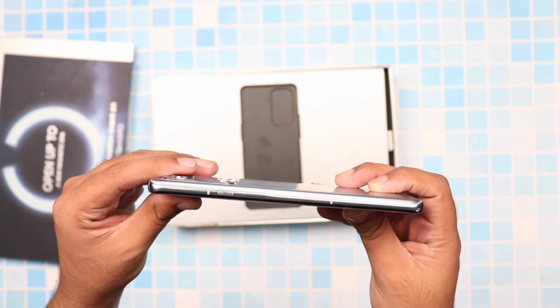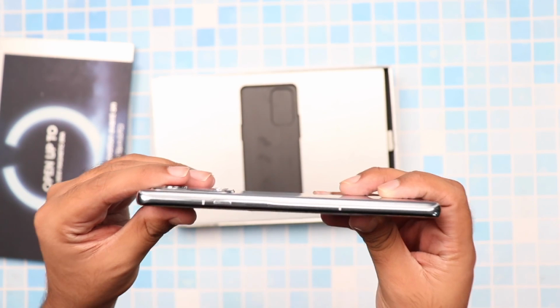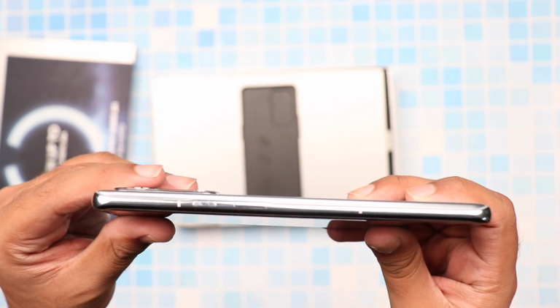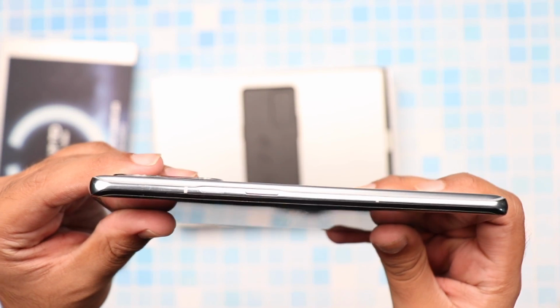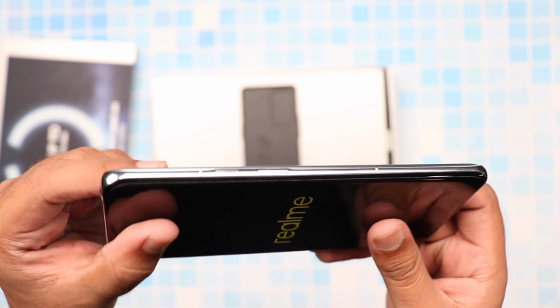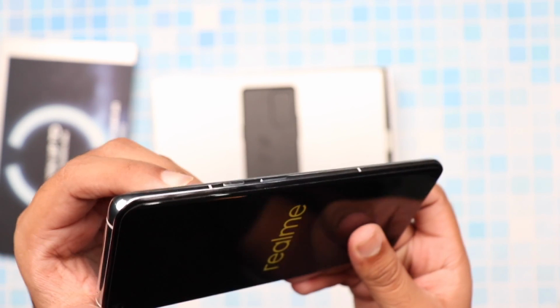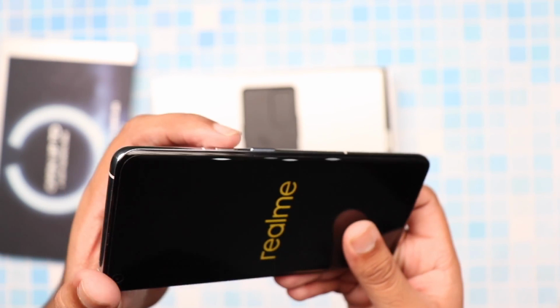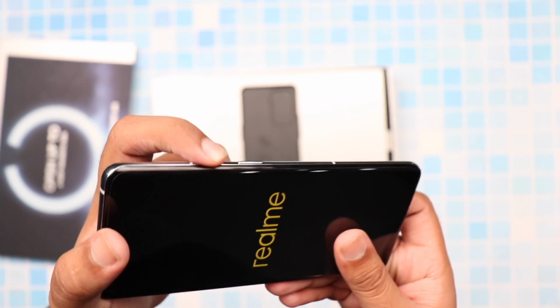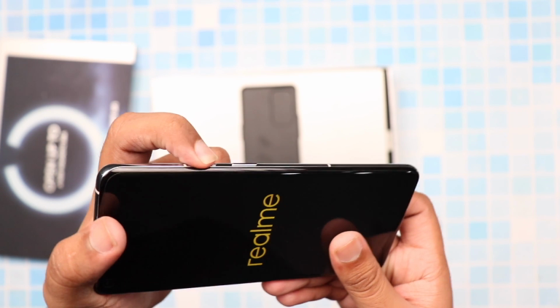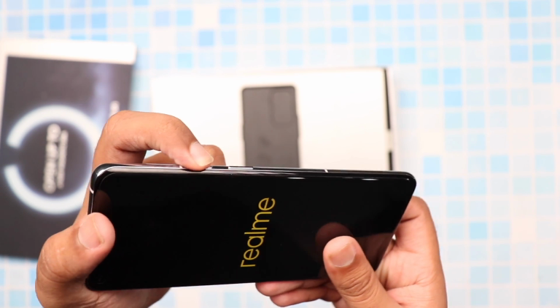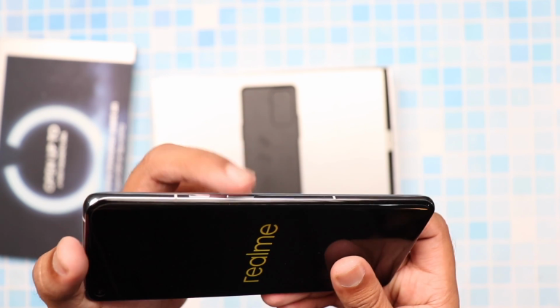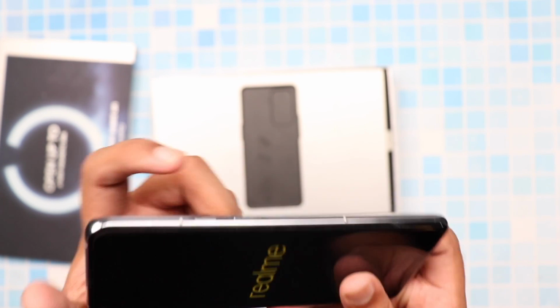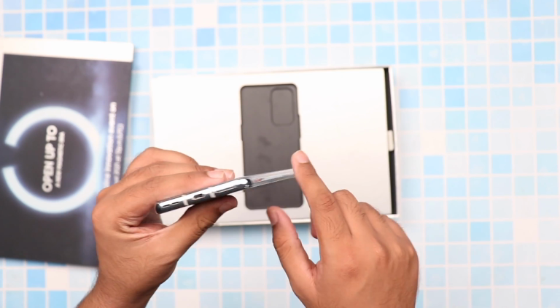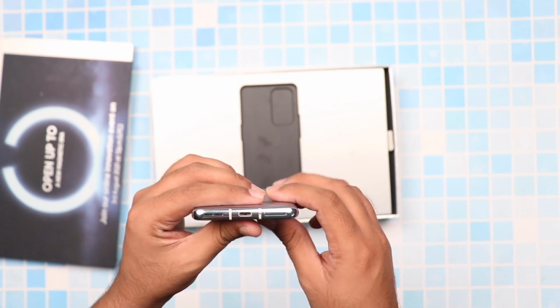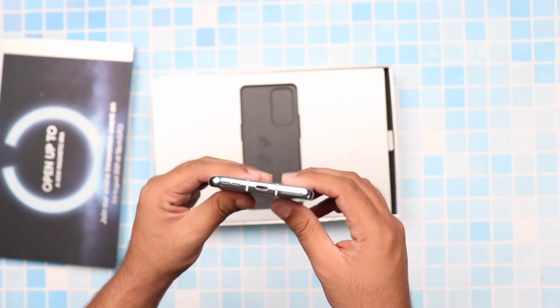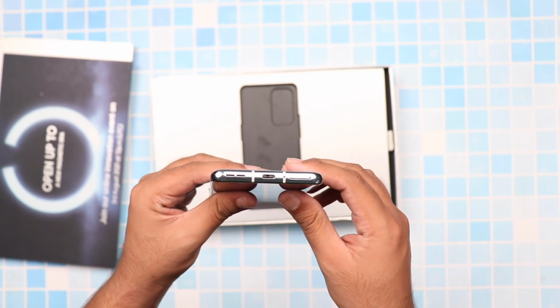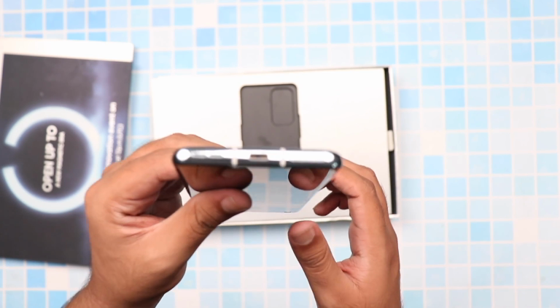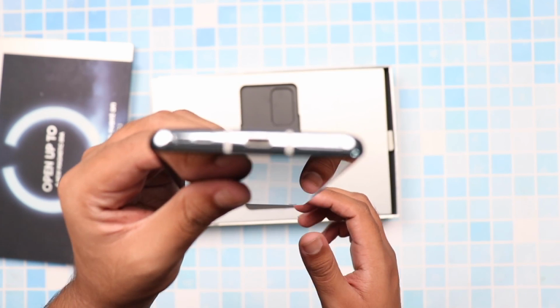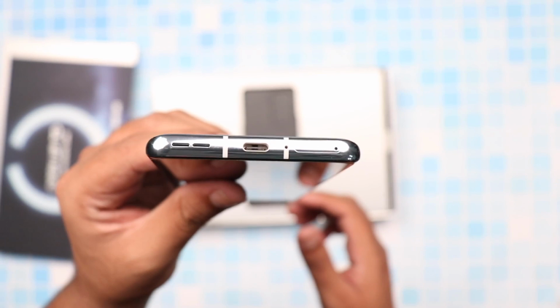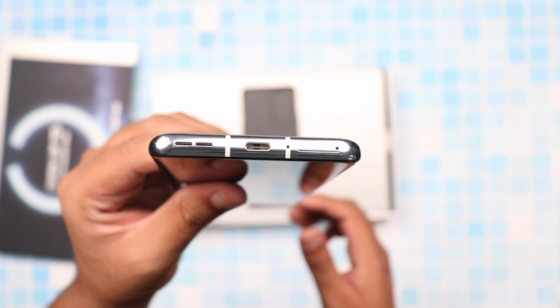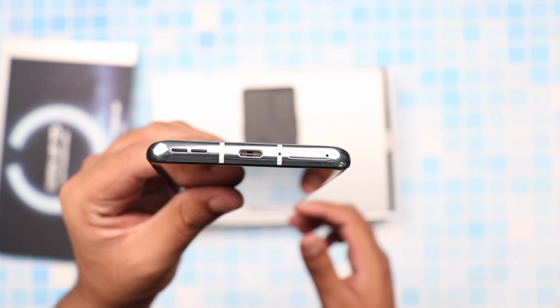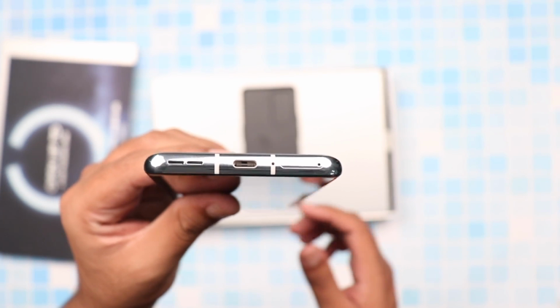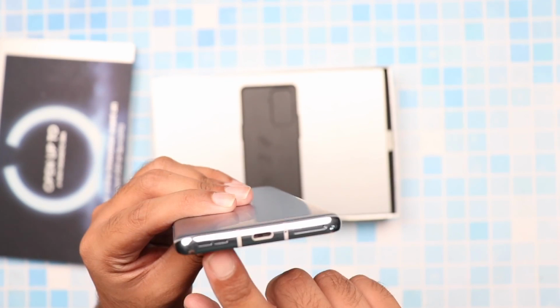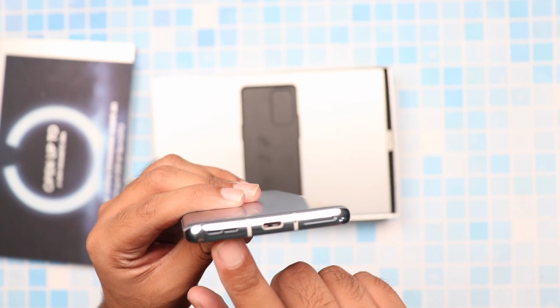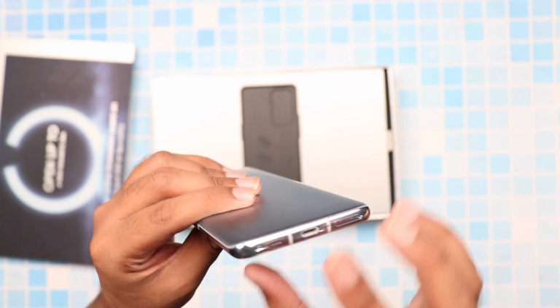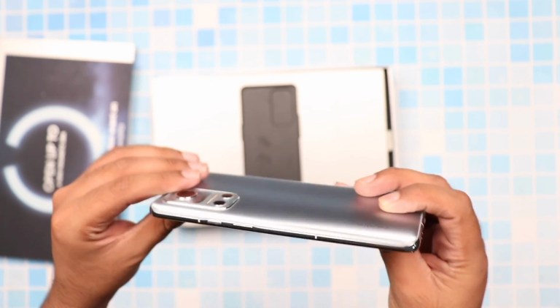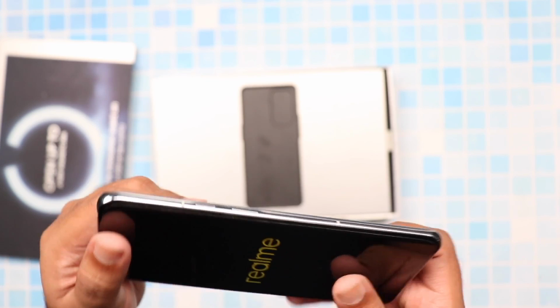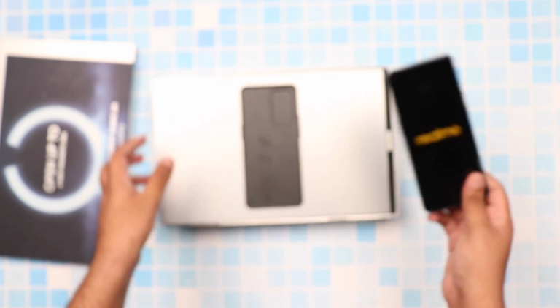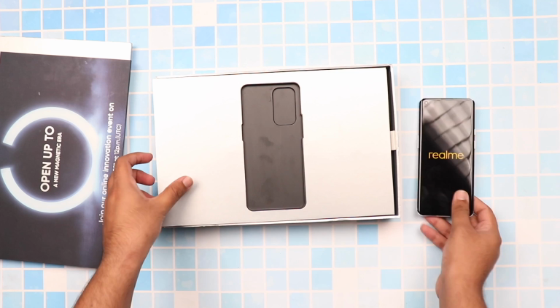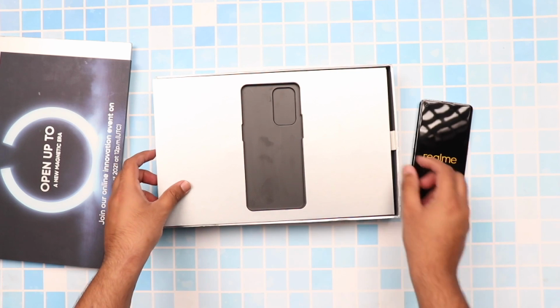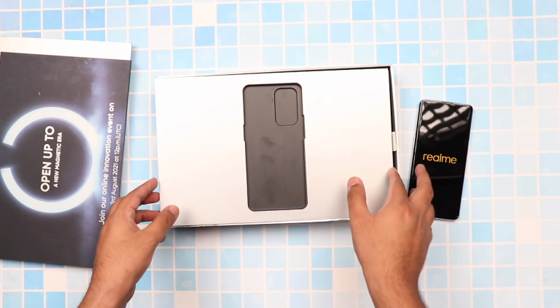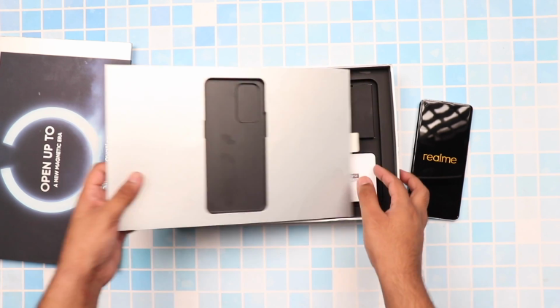This phone actually comes in a glass sandwich type design which is wrapped around an aluminum frame. On the bottom, we can see the USB-C type slot, the SIM tray, and the speaker grills as well. On the other side, we actually have a button apart from the power button which I haven't really figured out what it is.